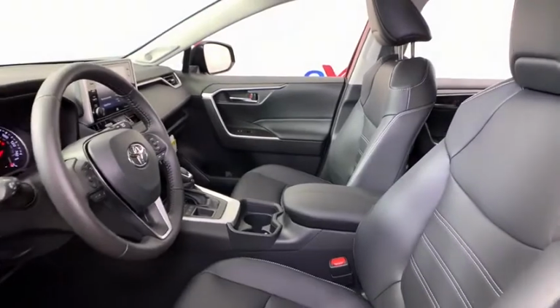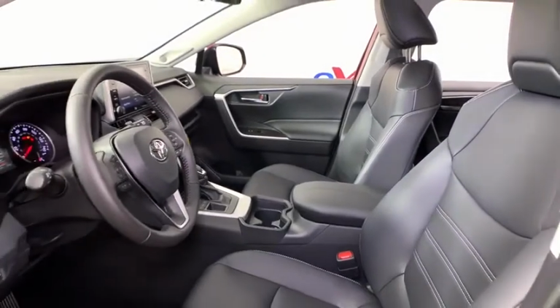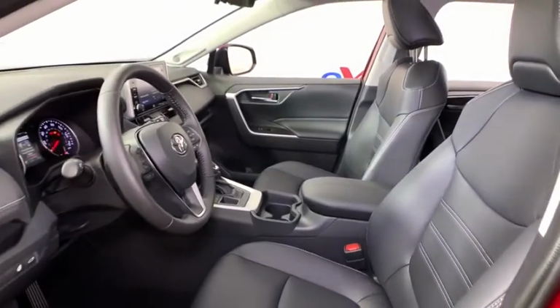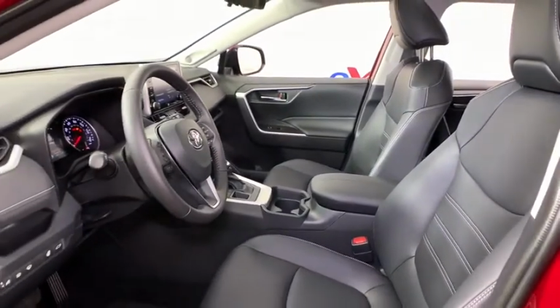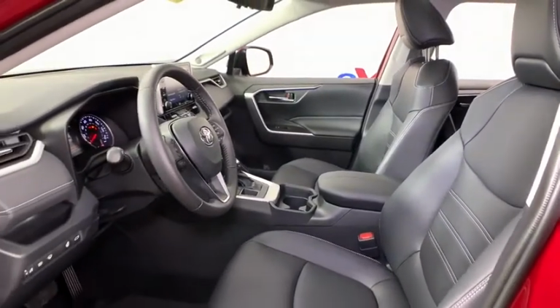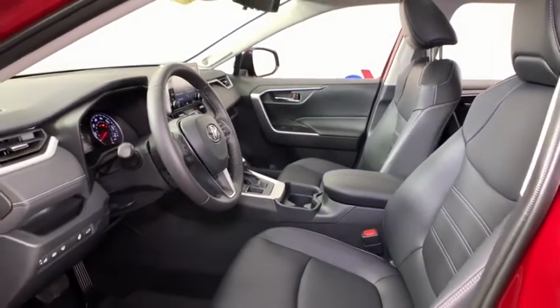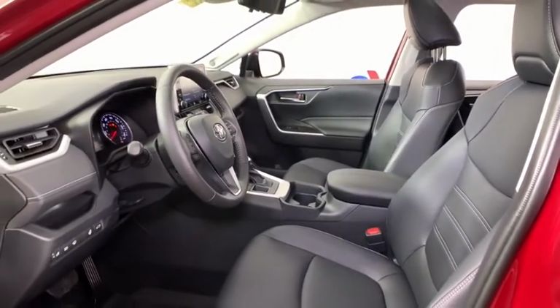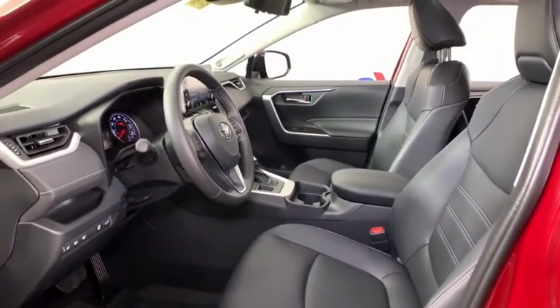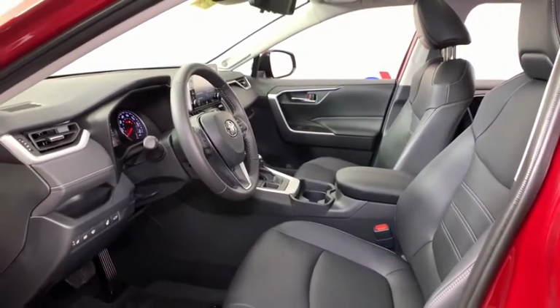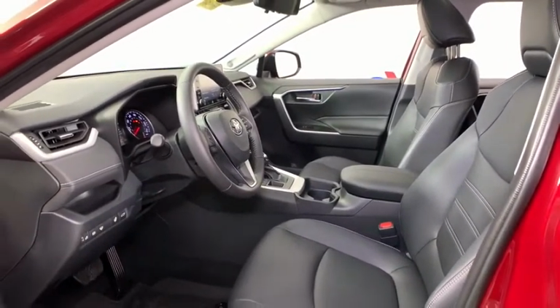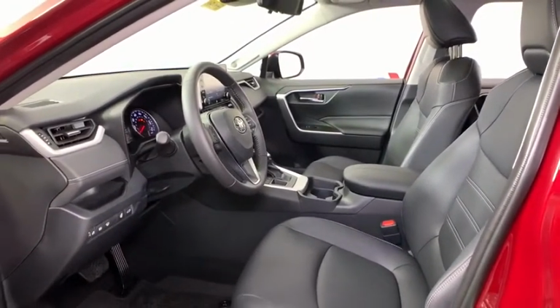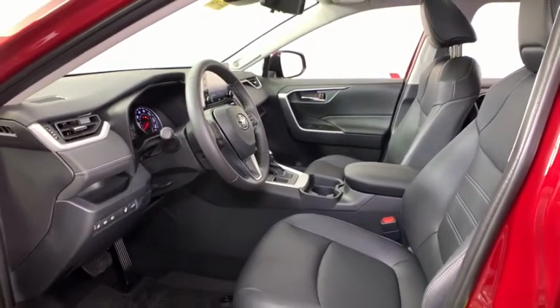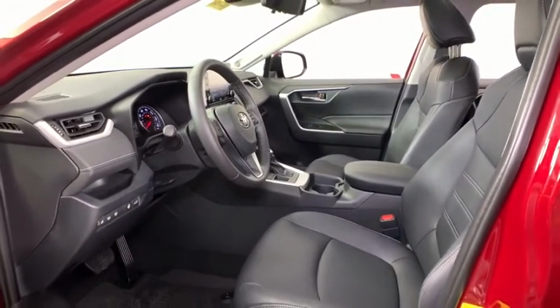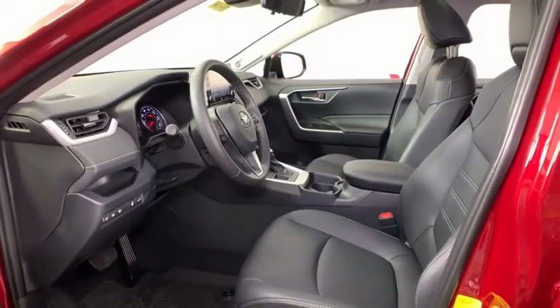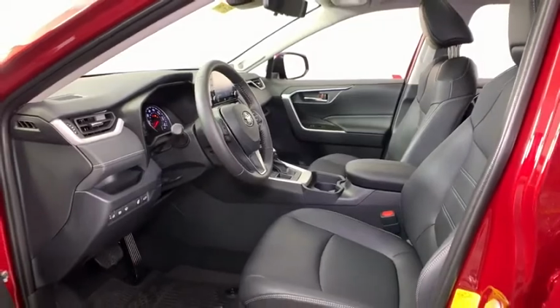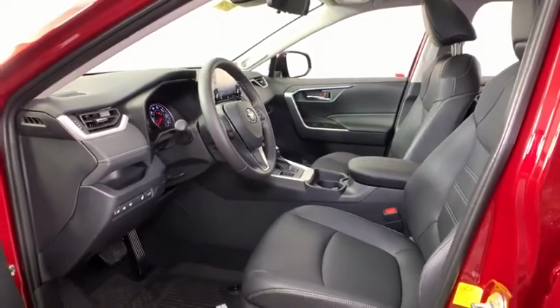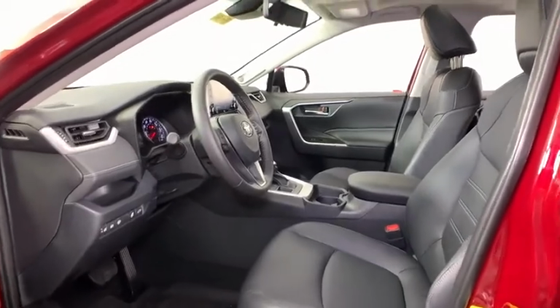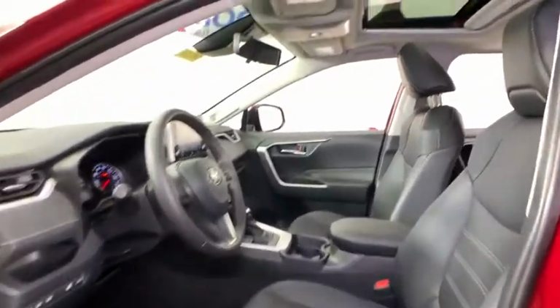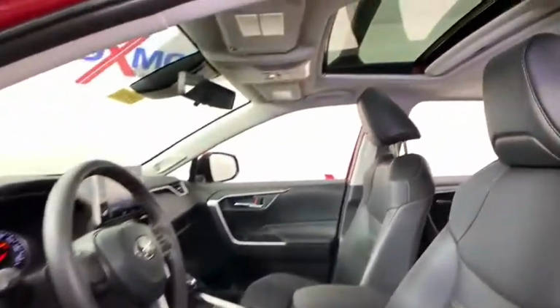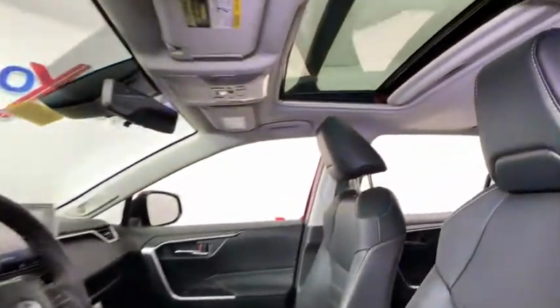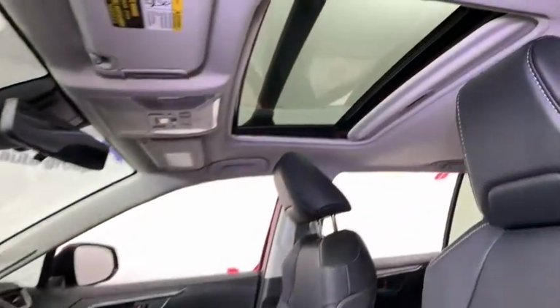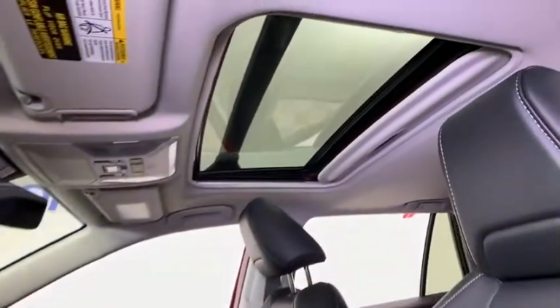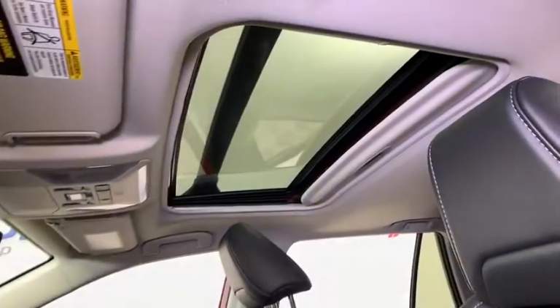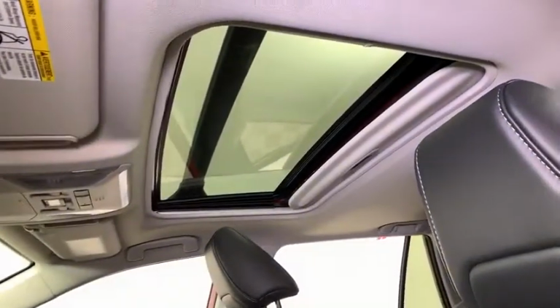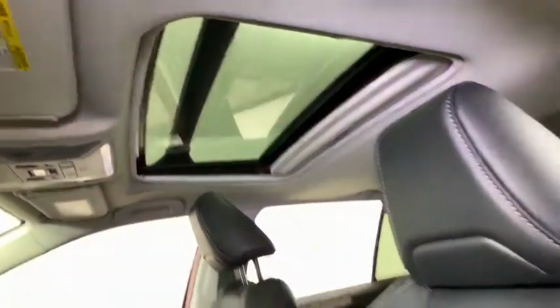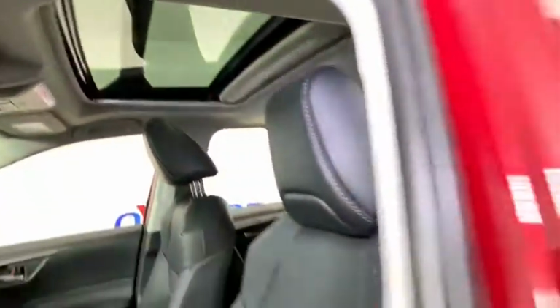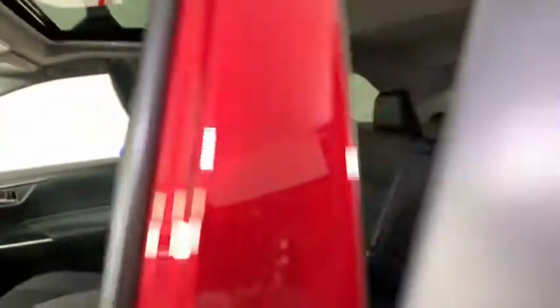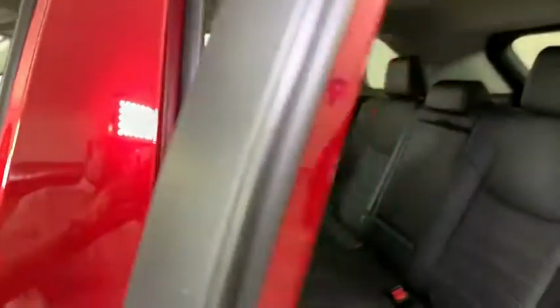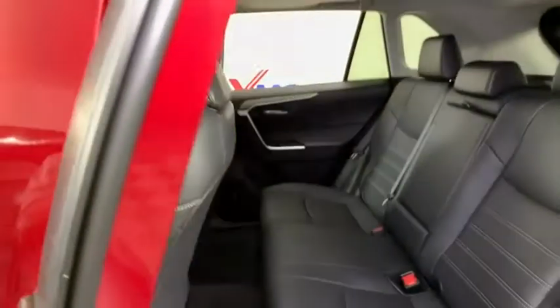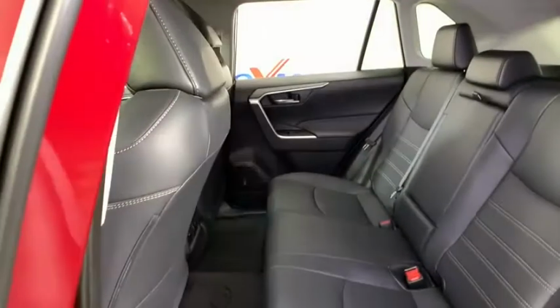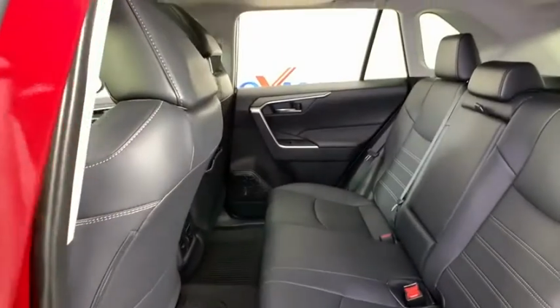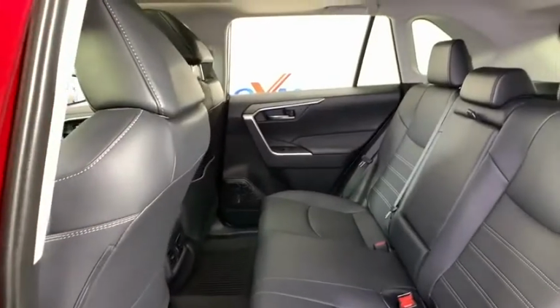Traction control, power liftgate, dual airbags, power steering, four-wheel disc brakes, AM-FM stereo radio, fog lights, power windows, electronic stability control.